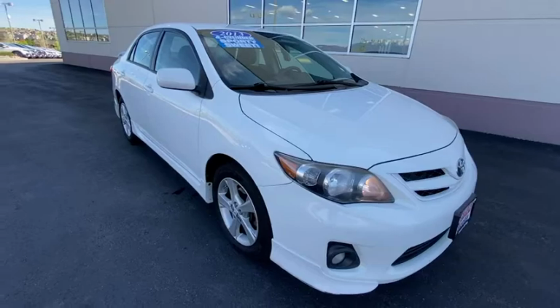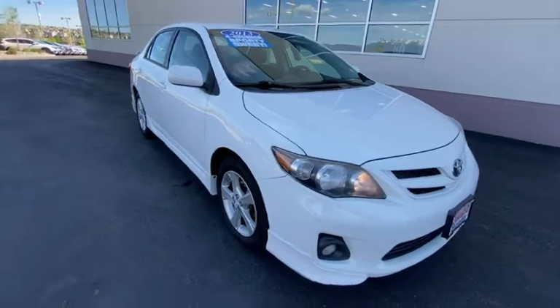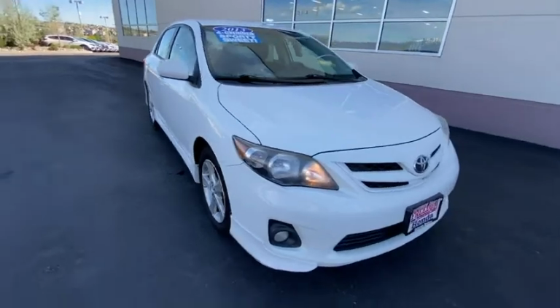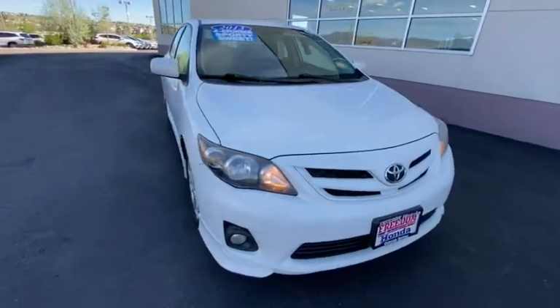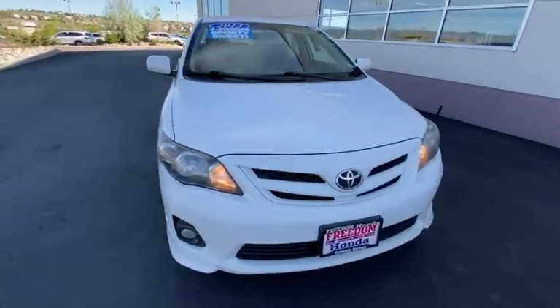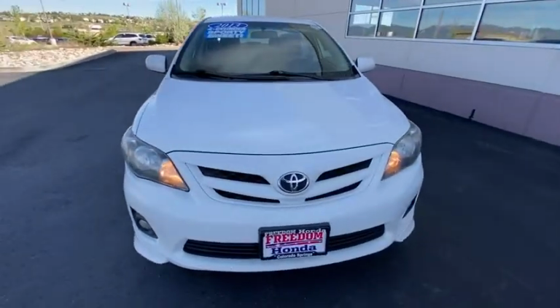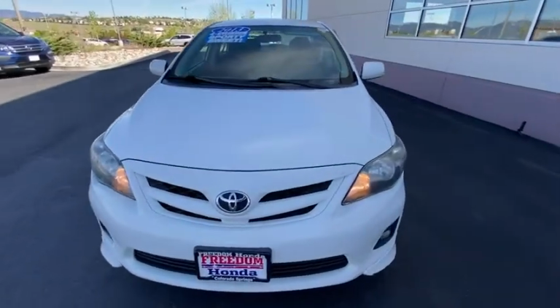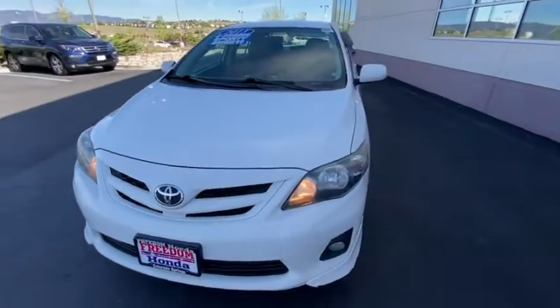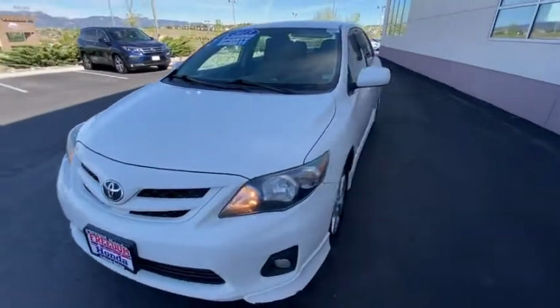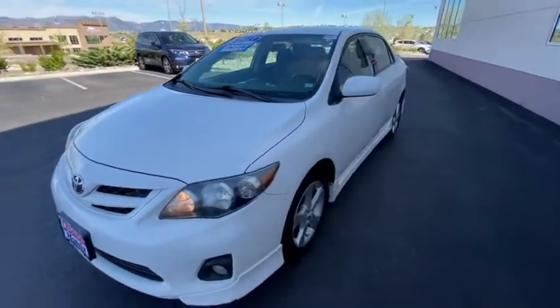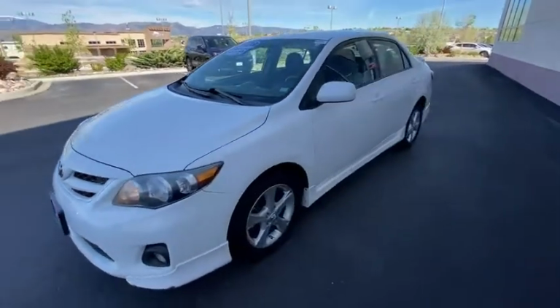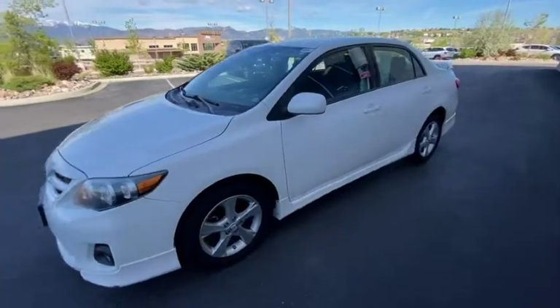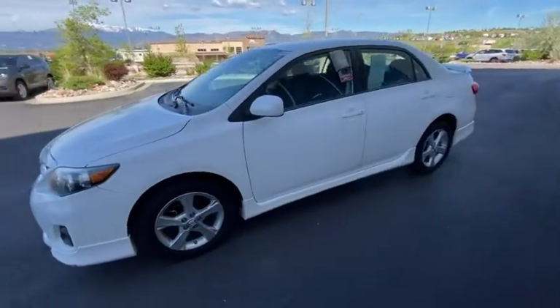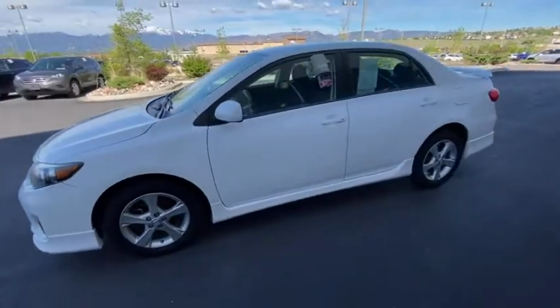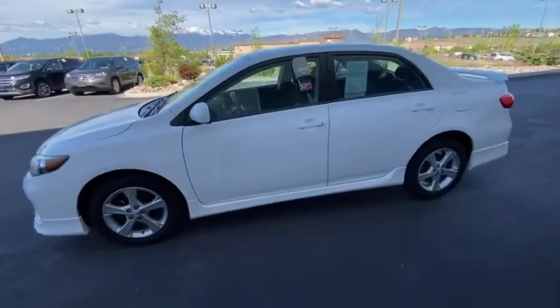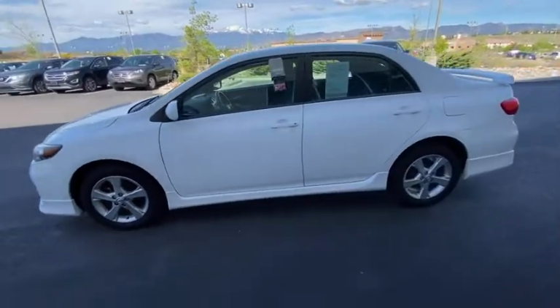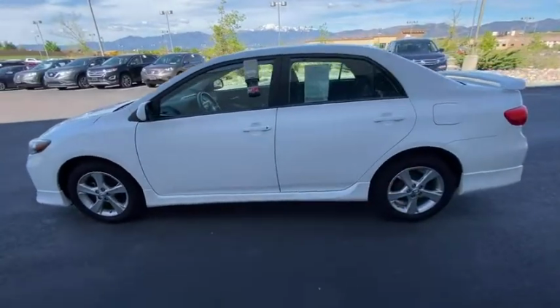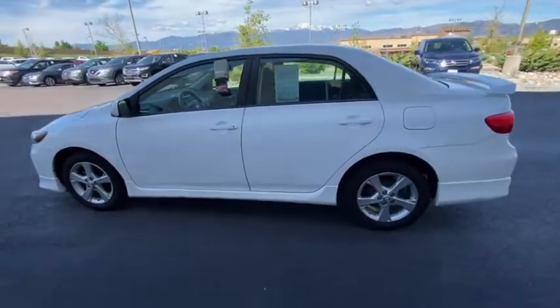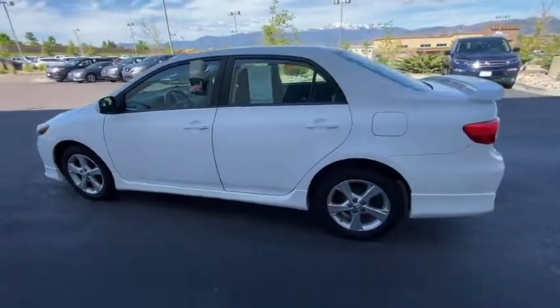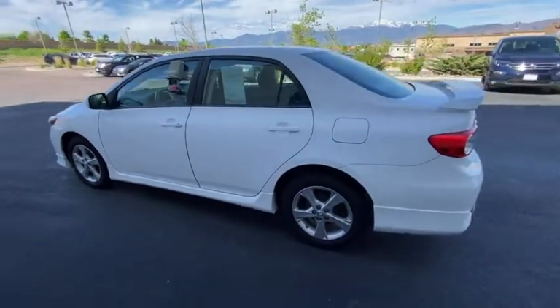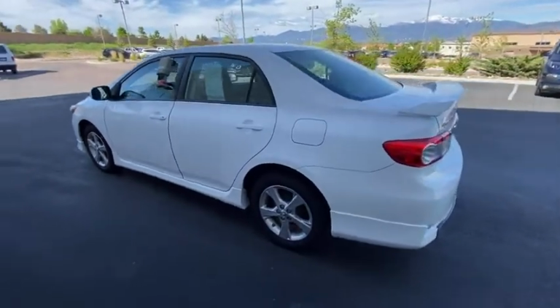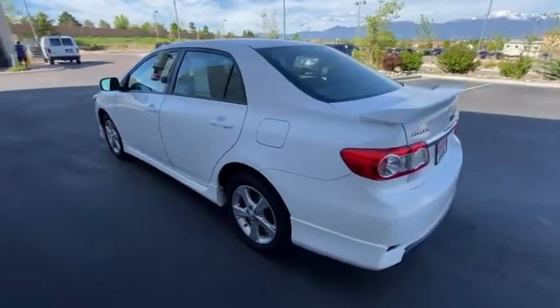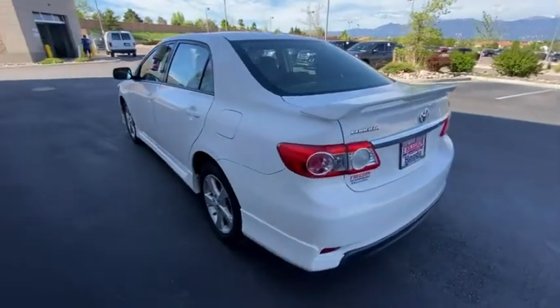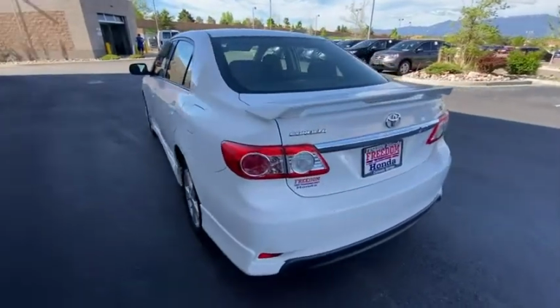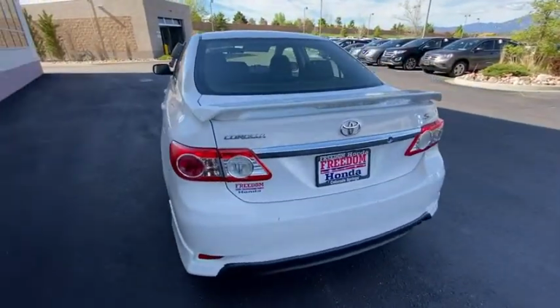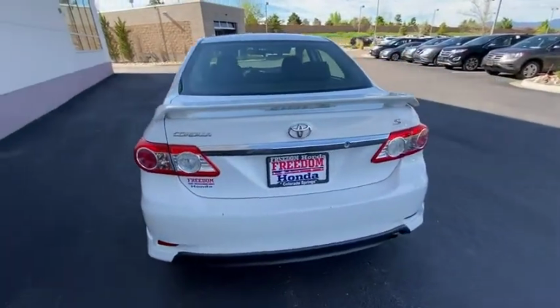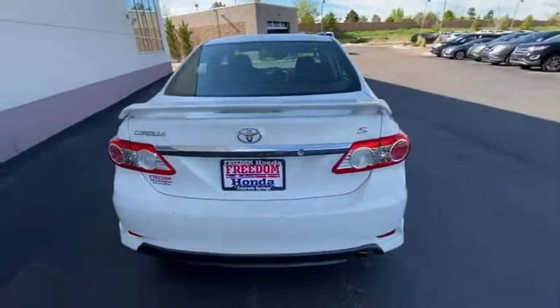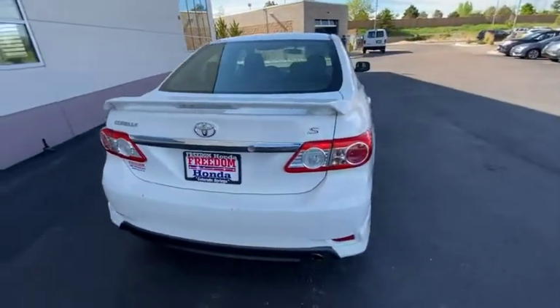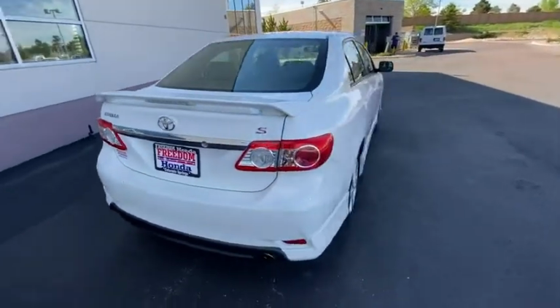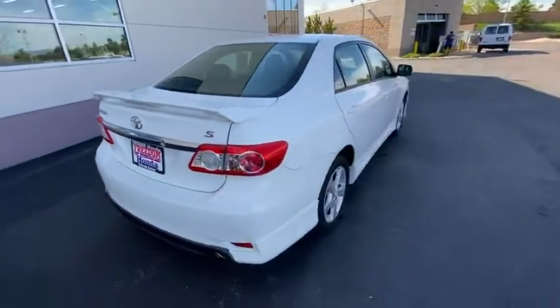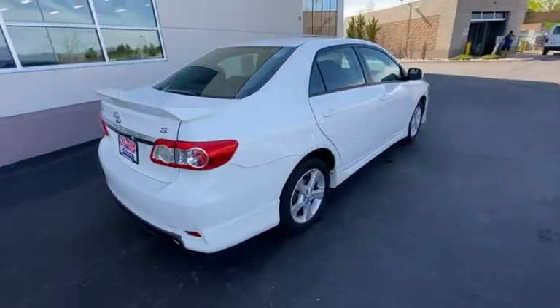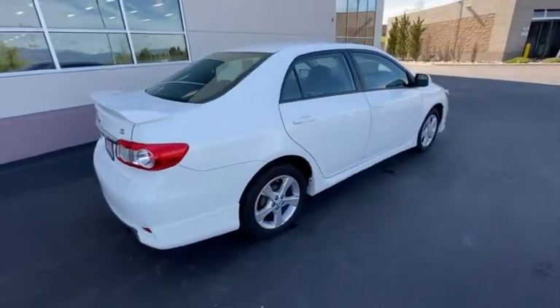Stop by and take a look at the 2013 Toyota Corolla. The Corolla is still a great option for those who want dependability, comfort, and value. This vehicle has less than 120,000 miles. Here are some of this vehicle's great options.